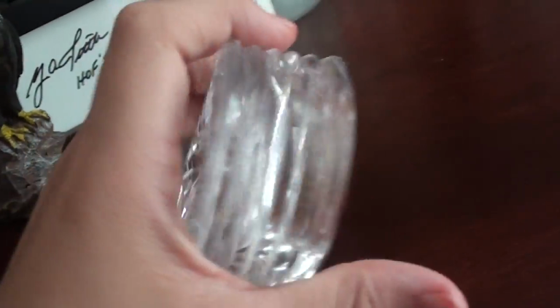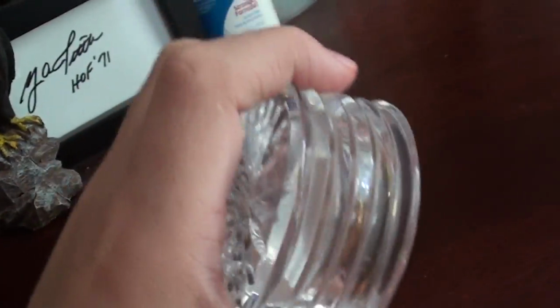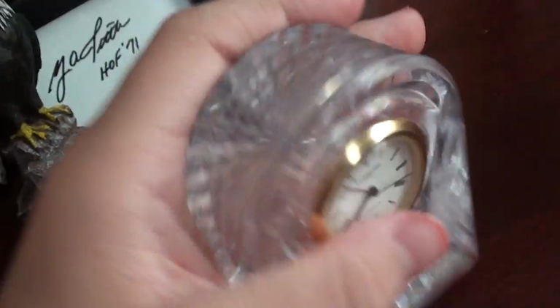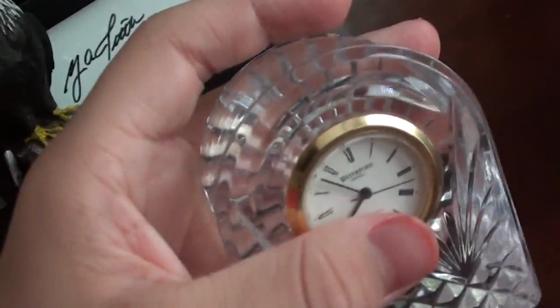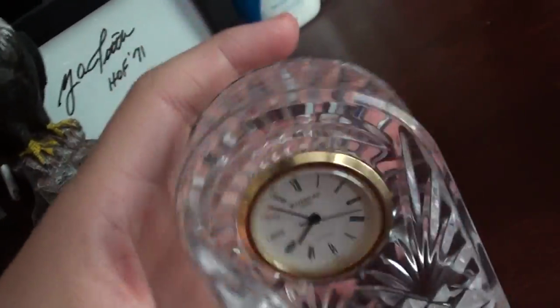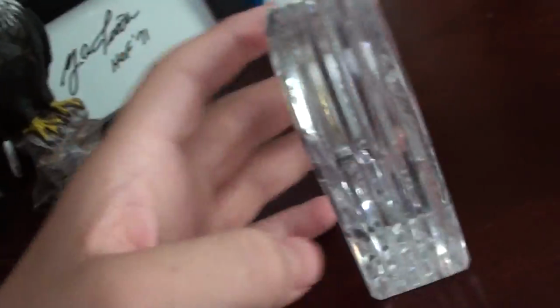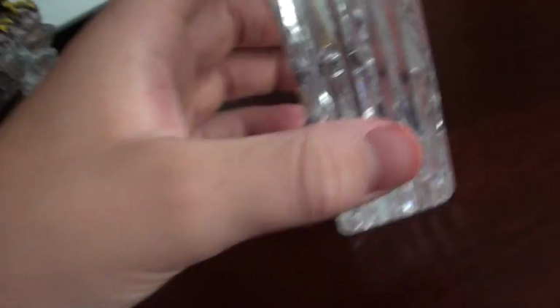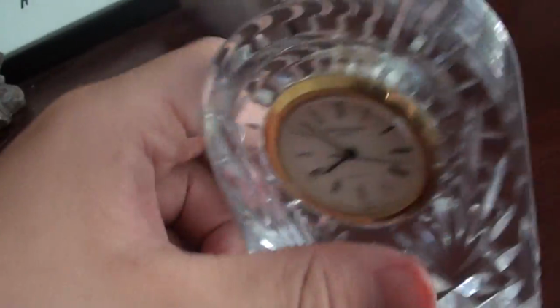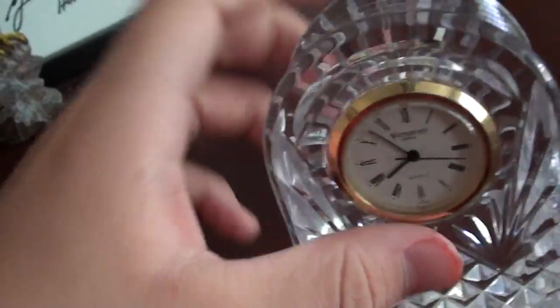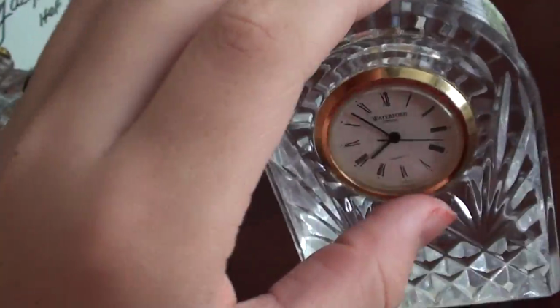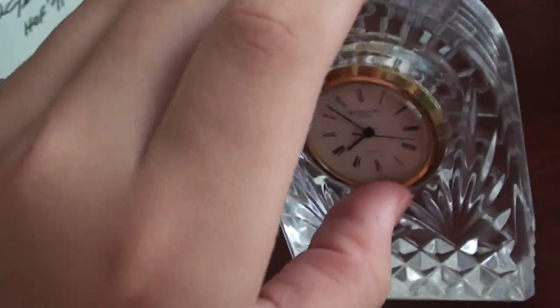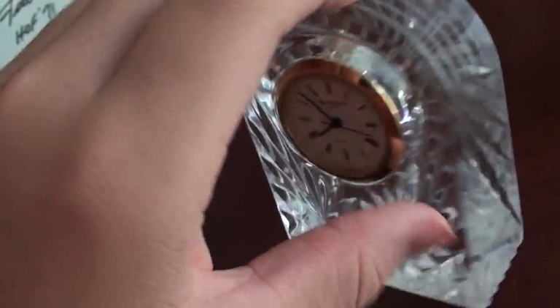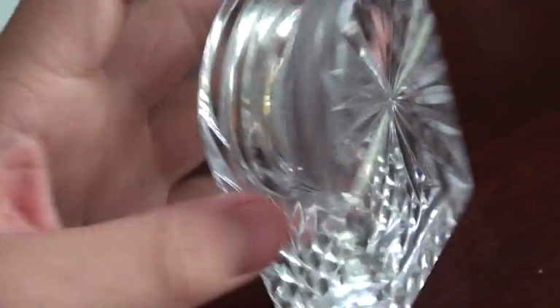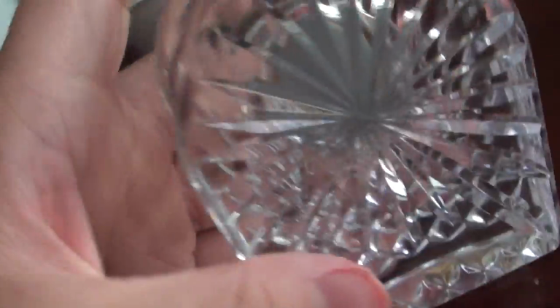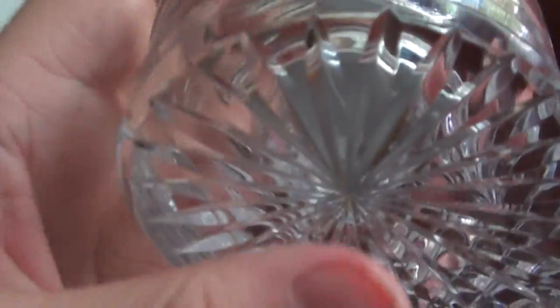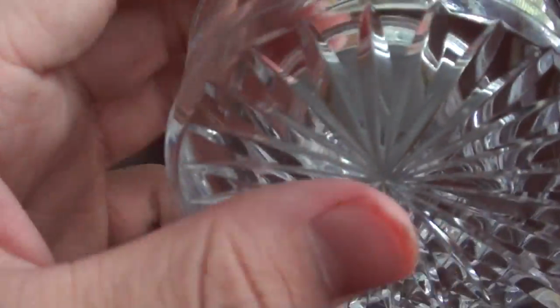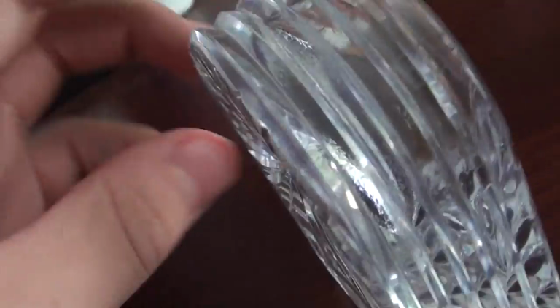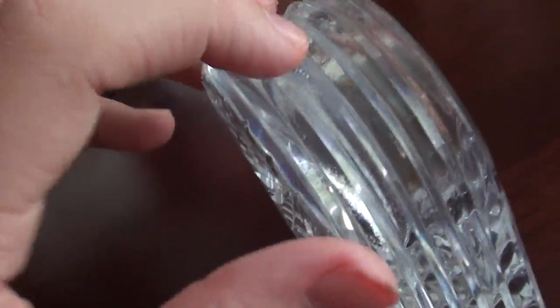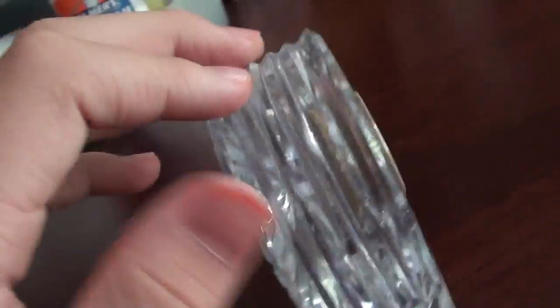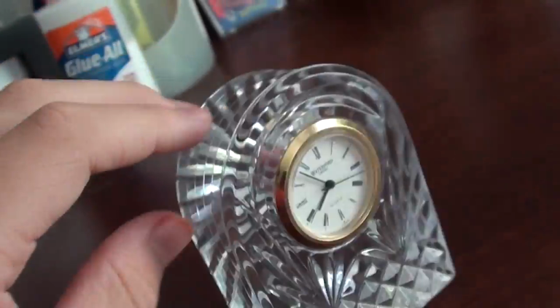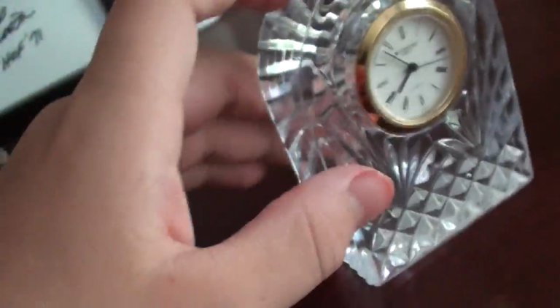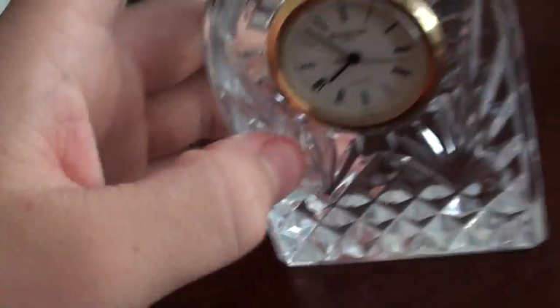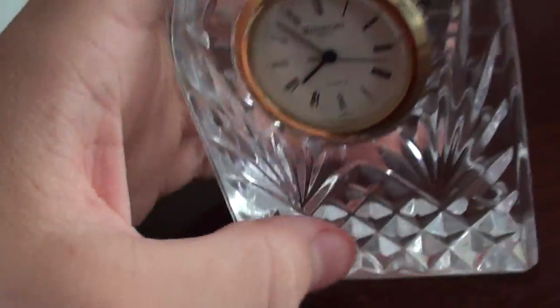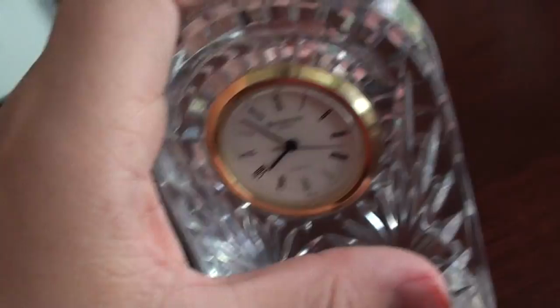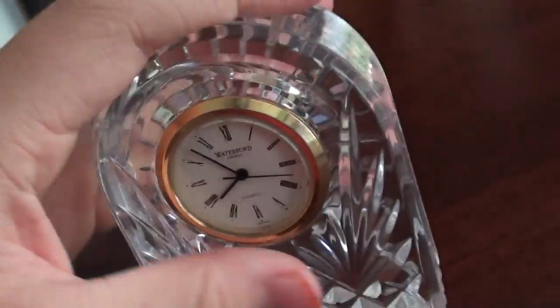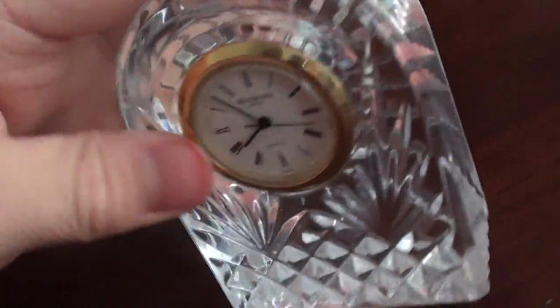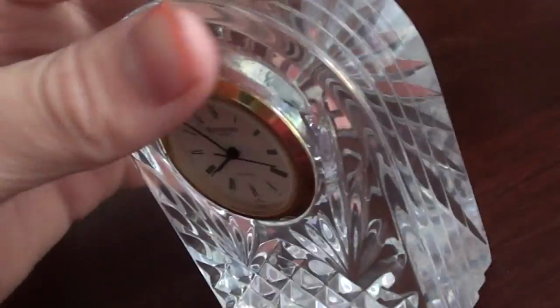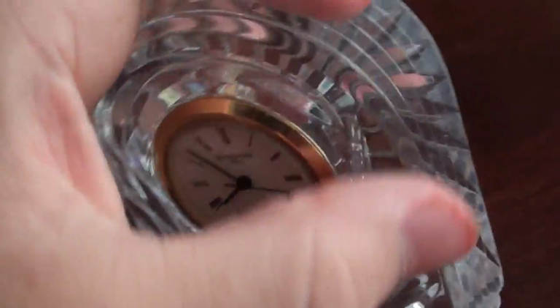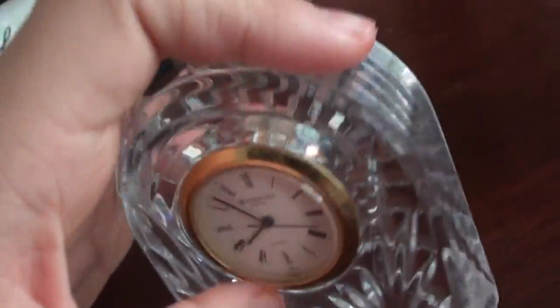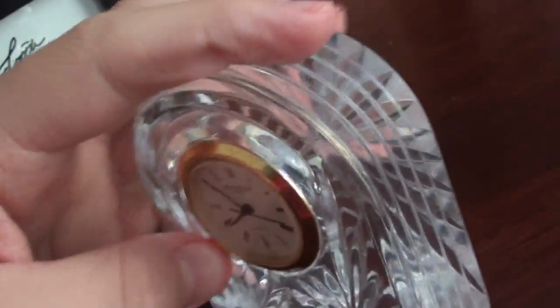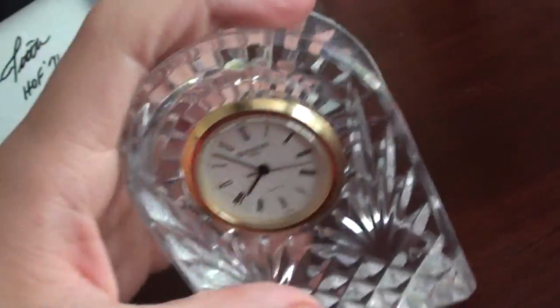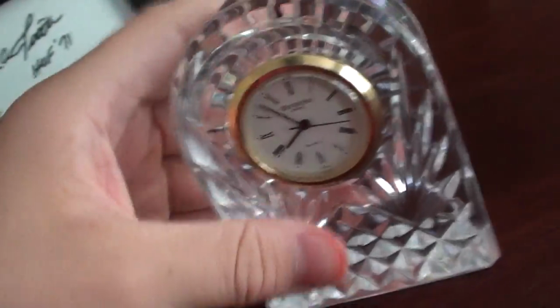Three pounds, maybe. And it's very nicely decorated. You can feel the texture. It feels very nice in your hands.